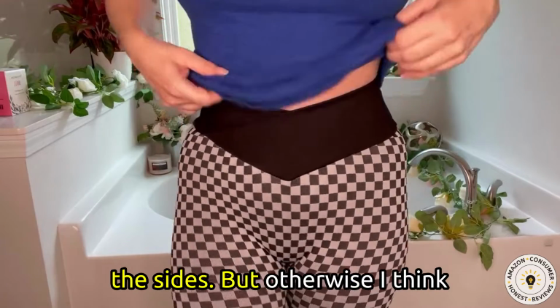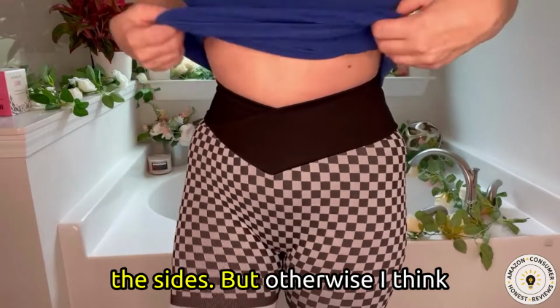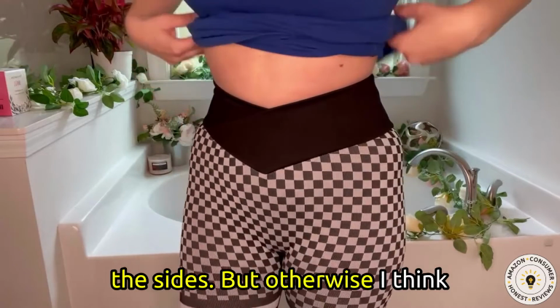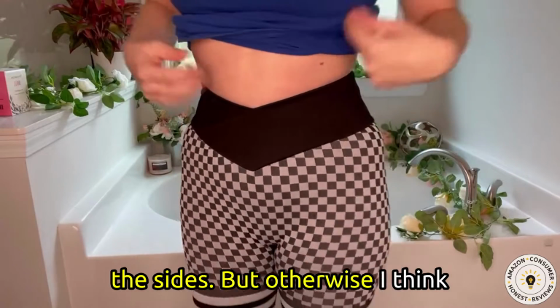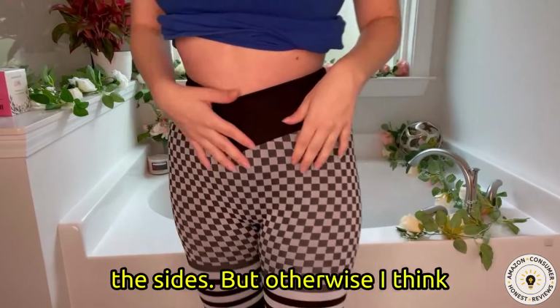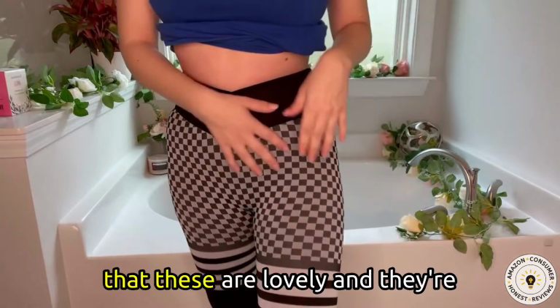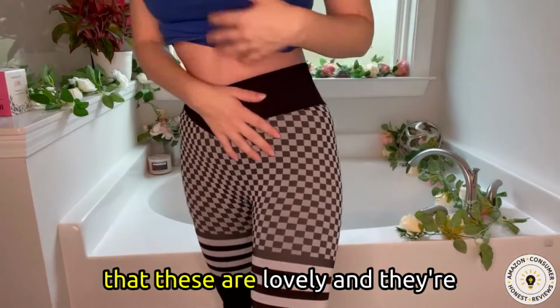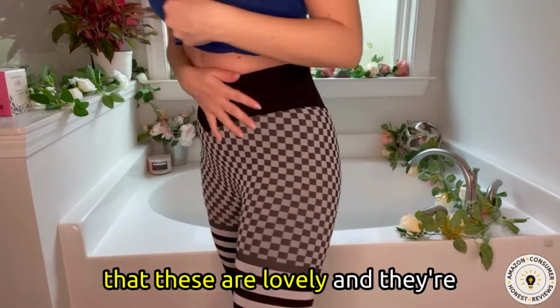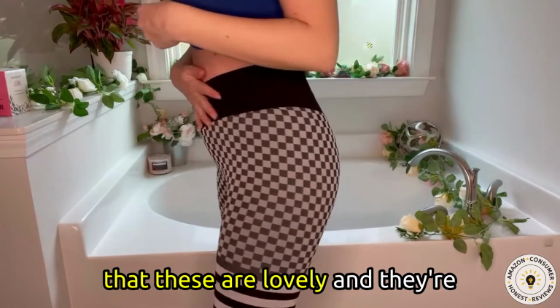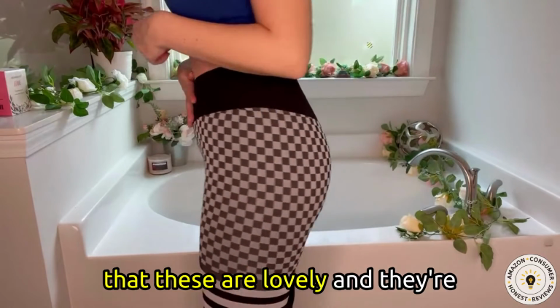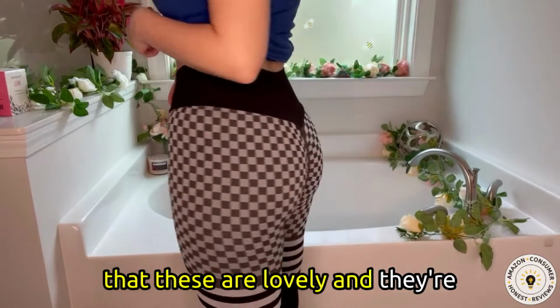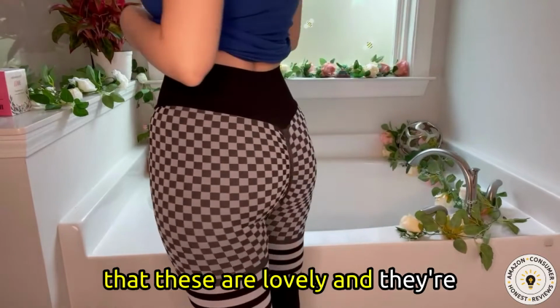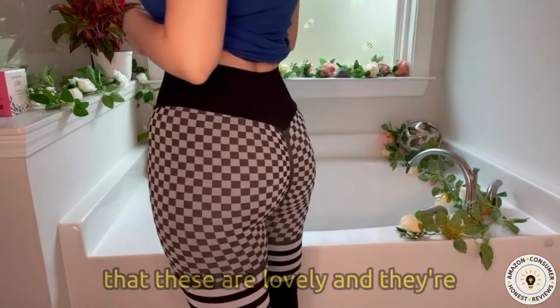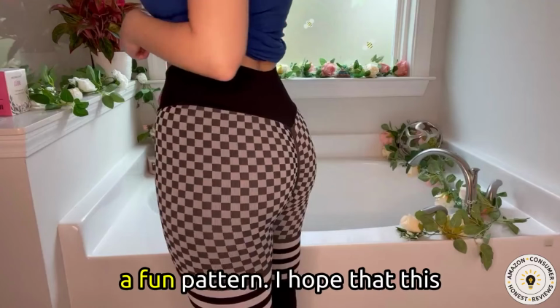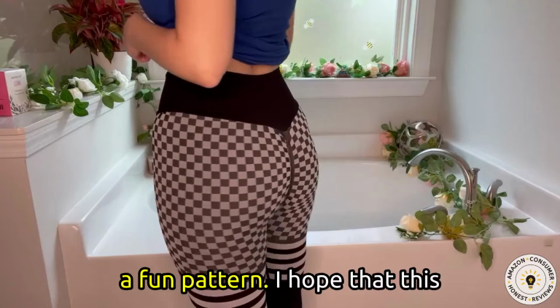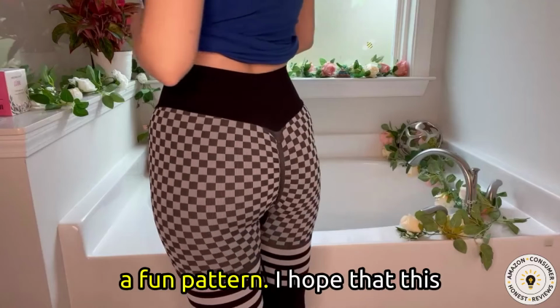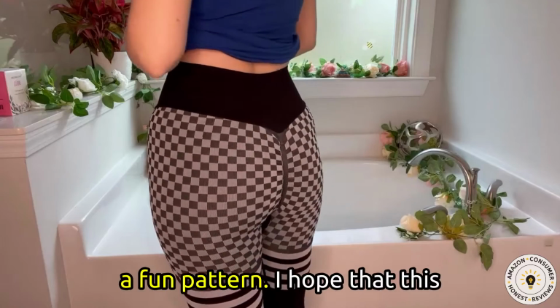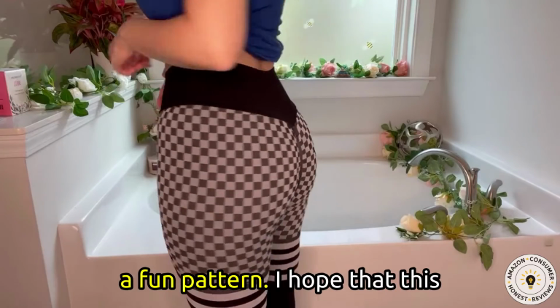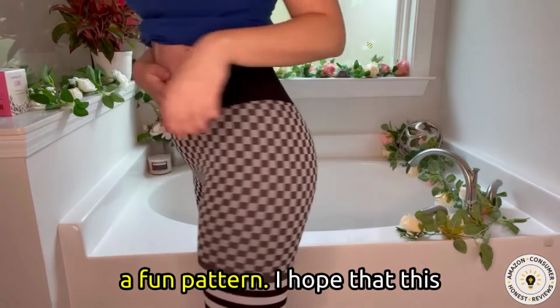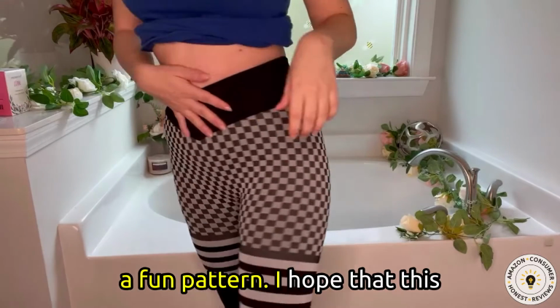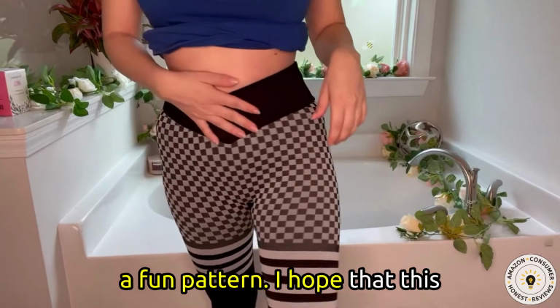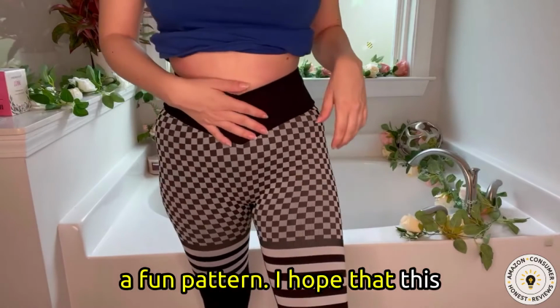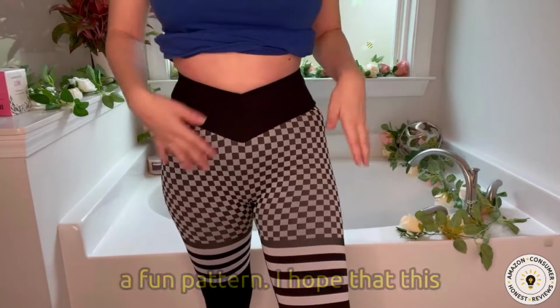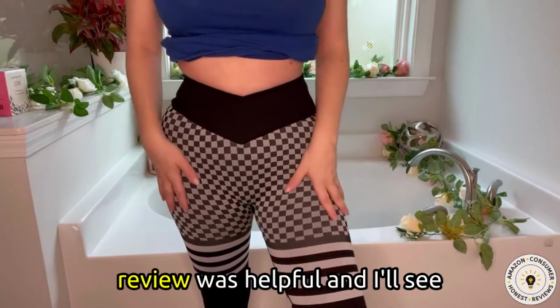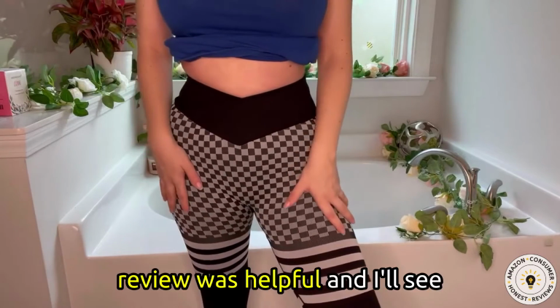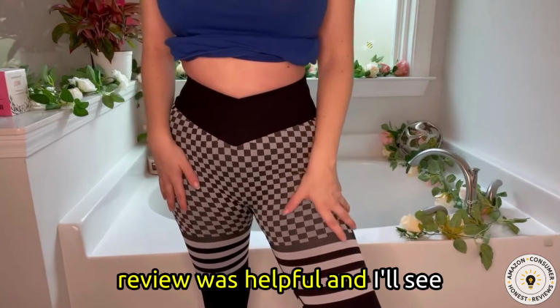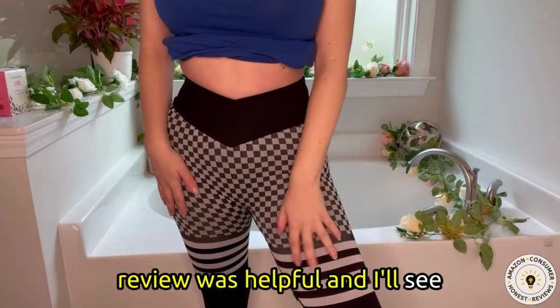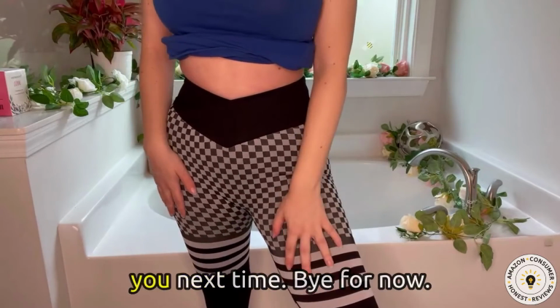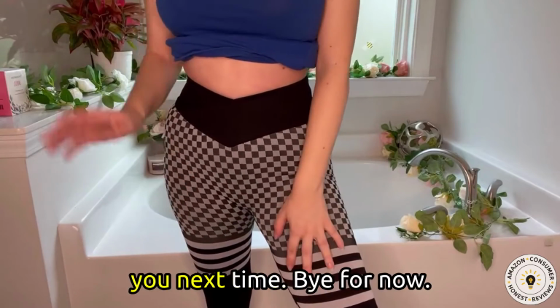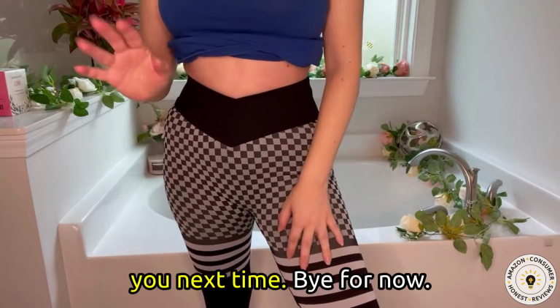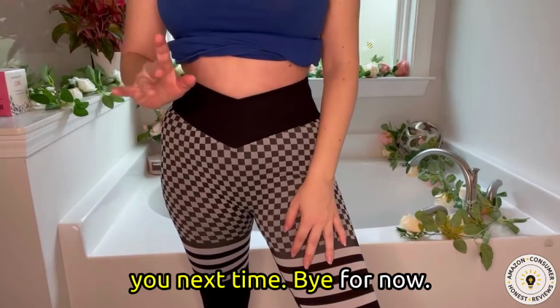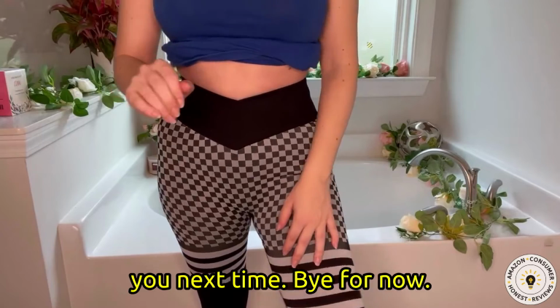But otherwise I think that these are lovely and they're a fun pattern. I hope that this review was helpful and I'll see you next time. Bye for now.